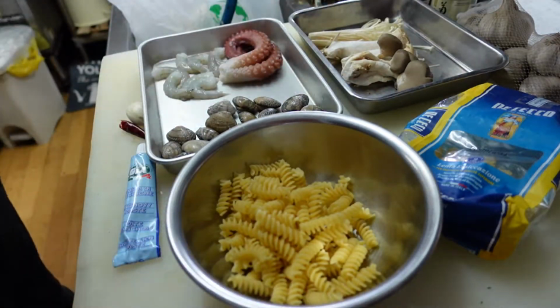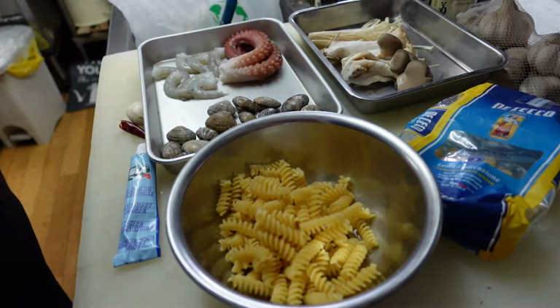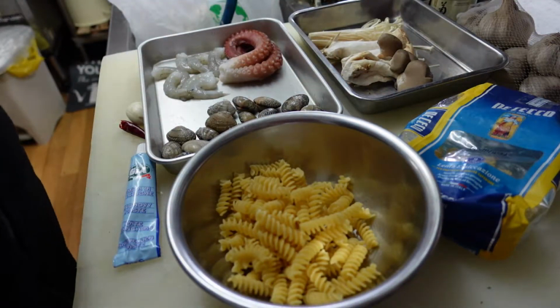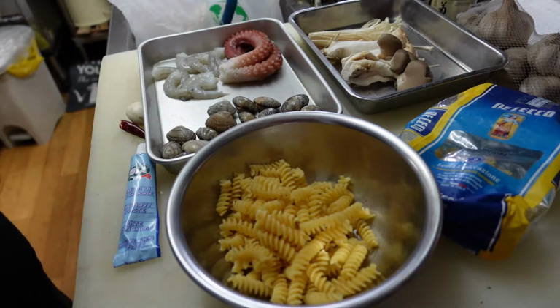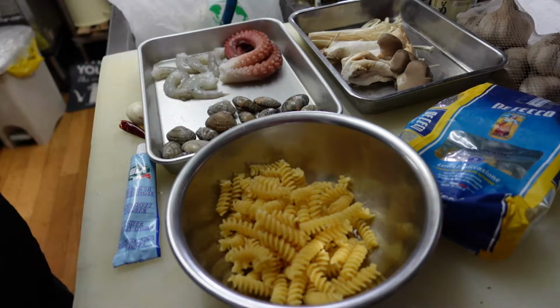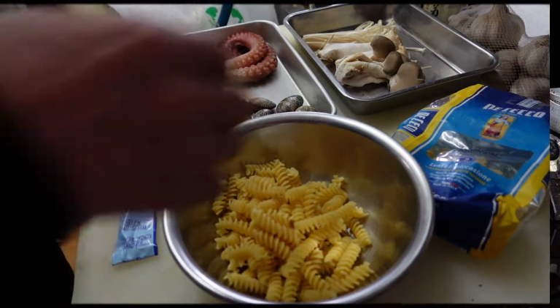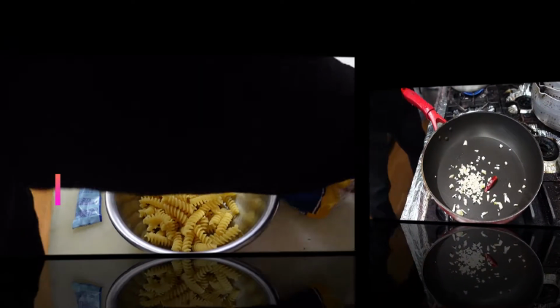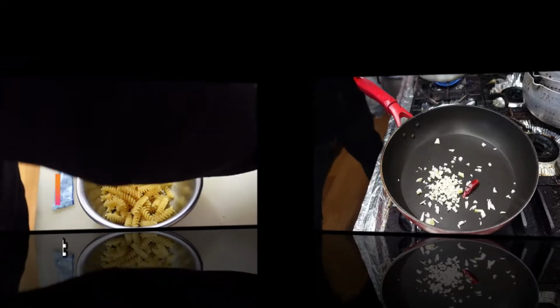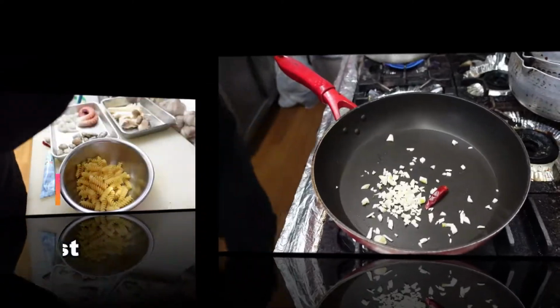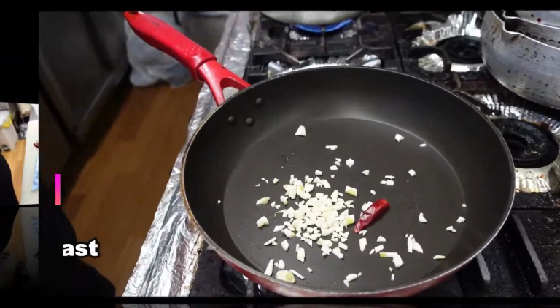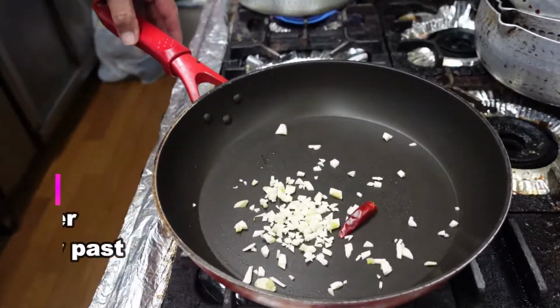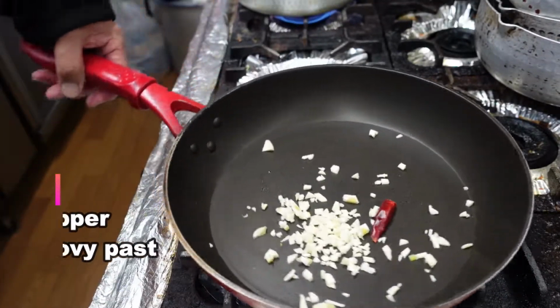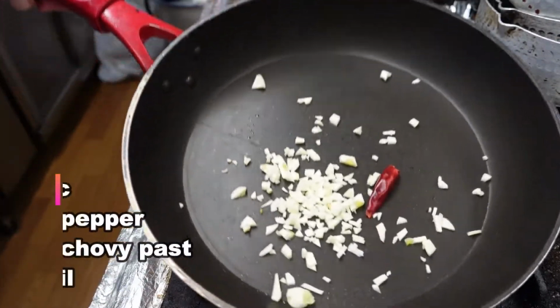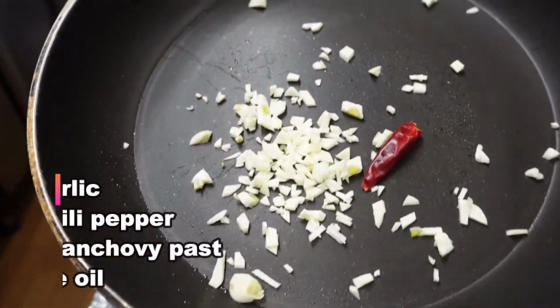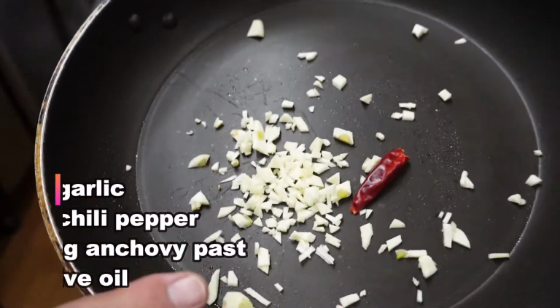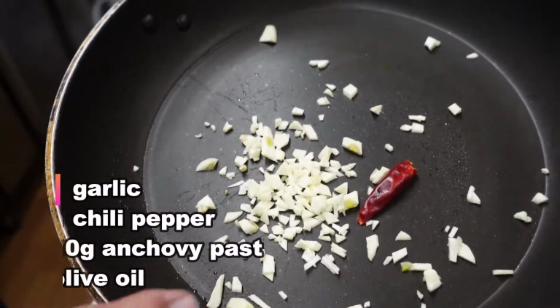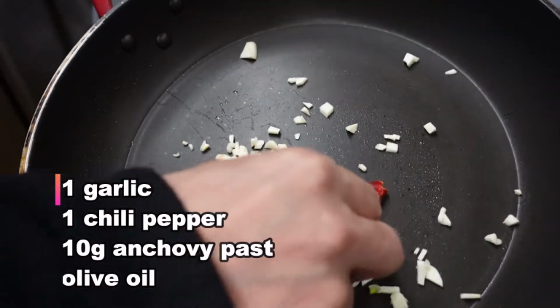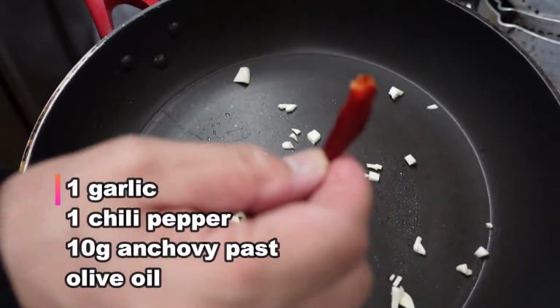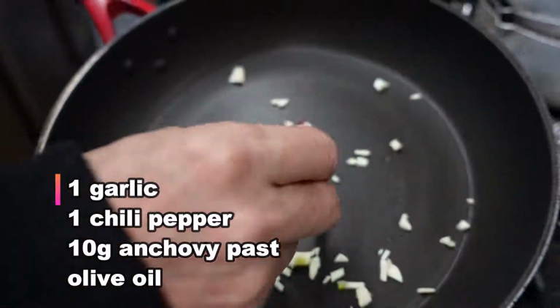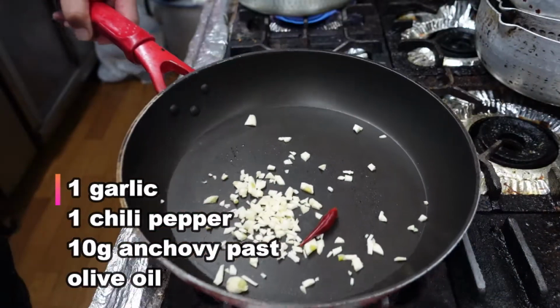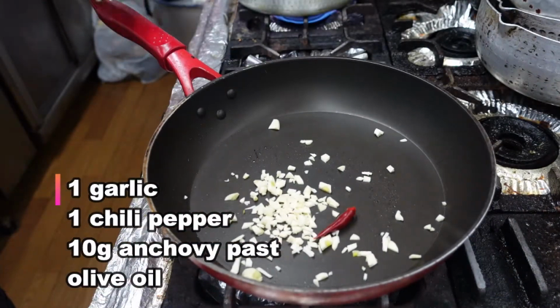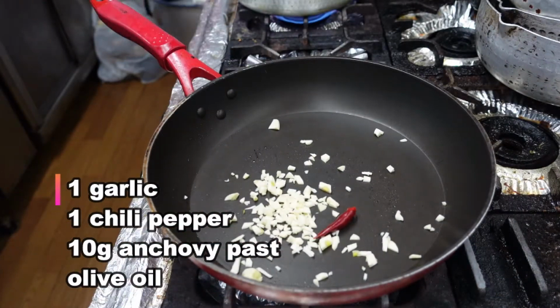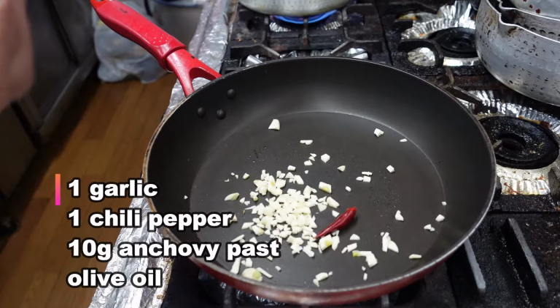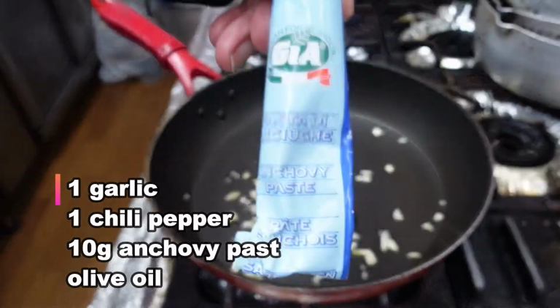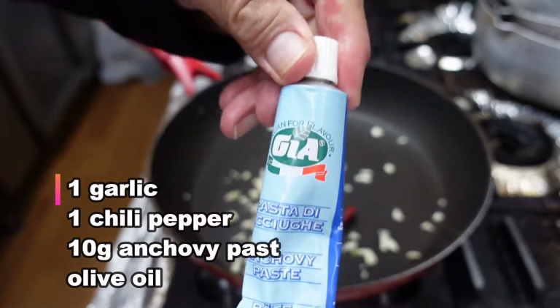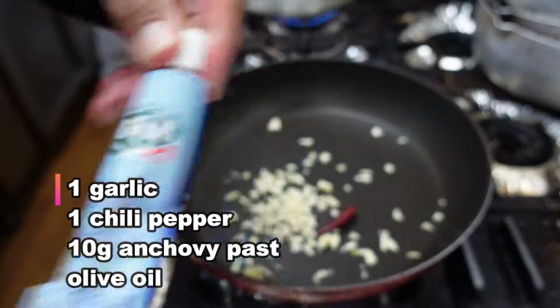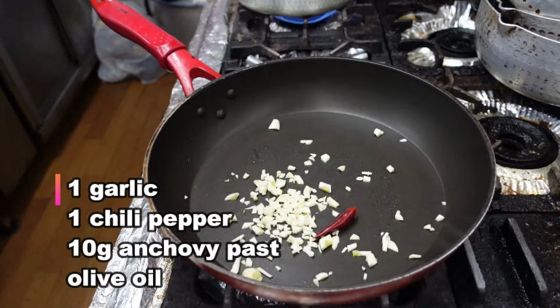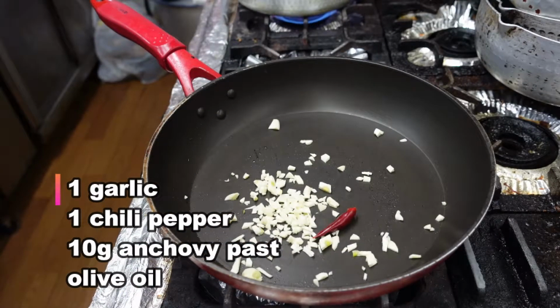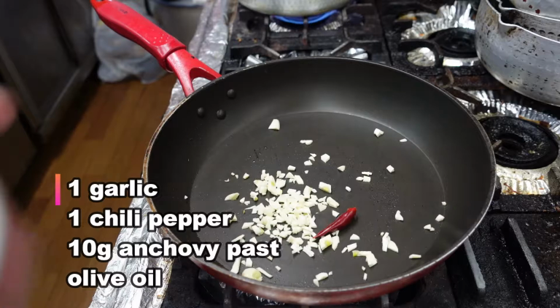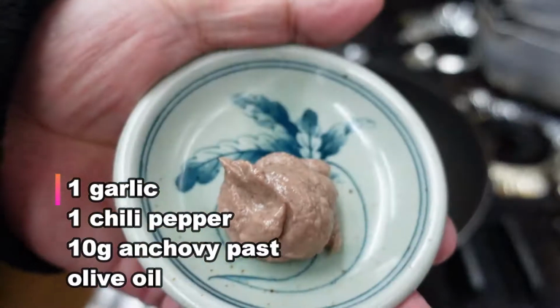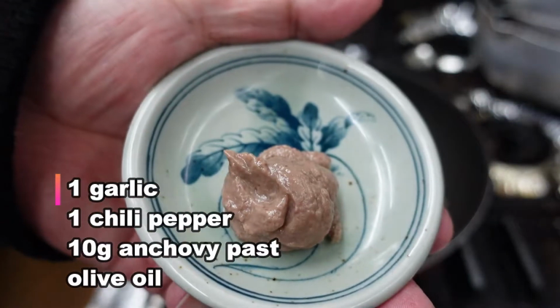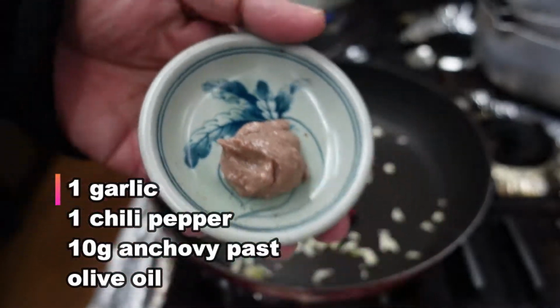Let's start cooking. Okay, this is chopped garlic, chili pepper, and anchovy paste. This is anchovy paste.